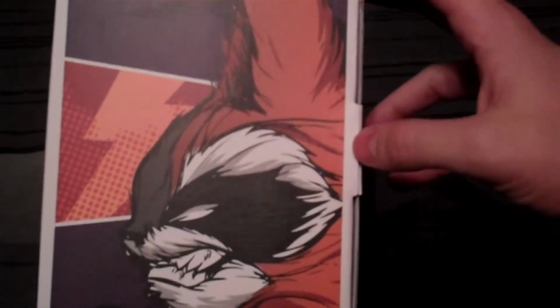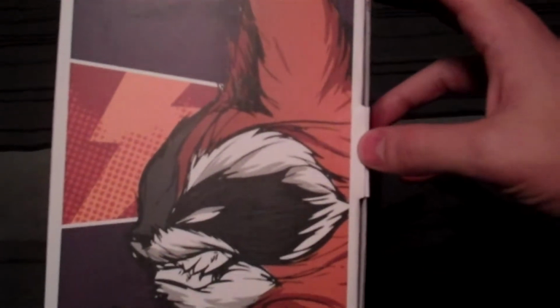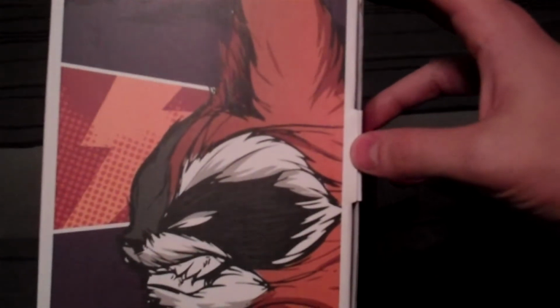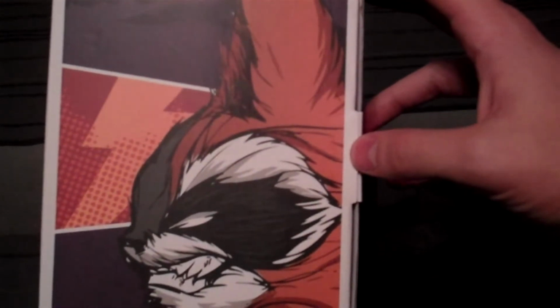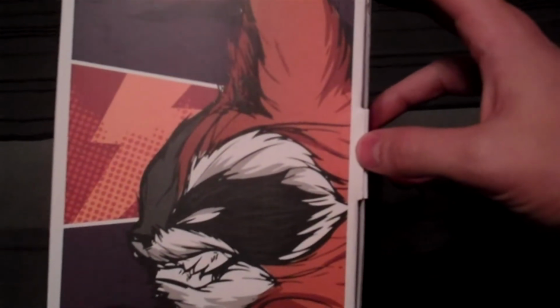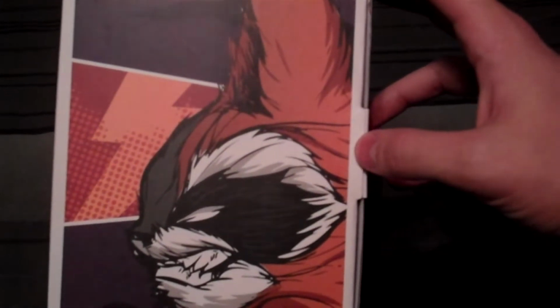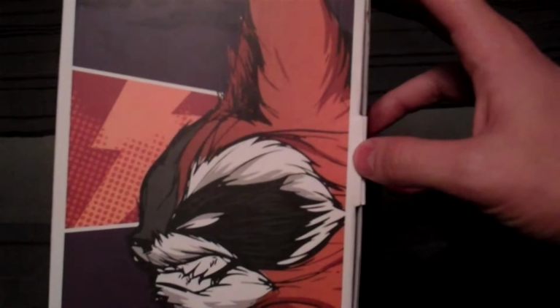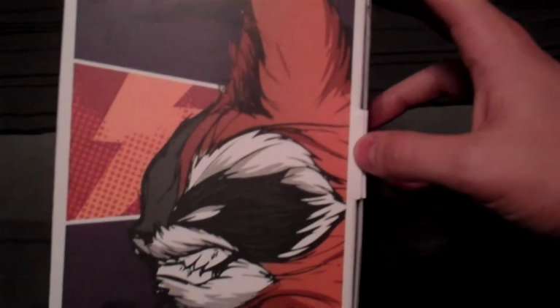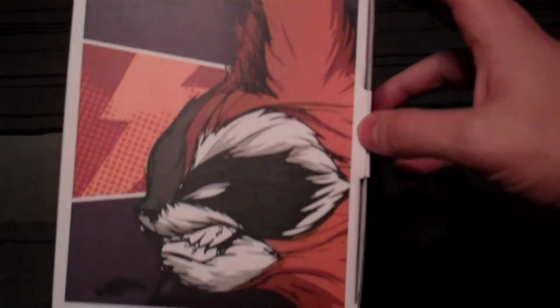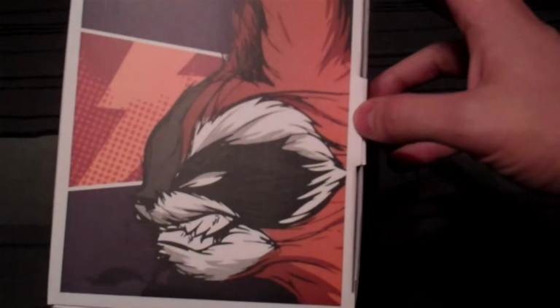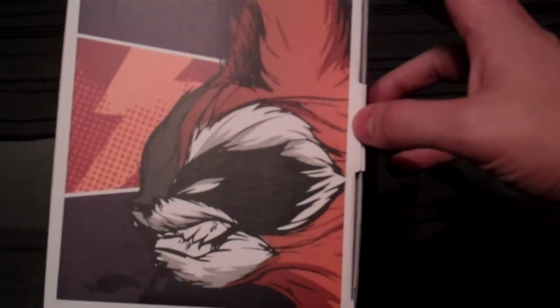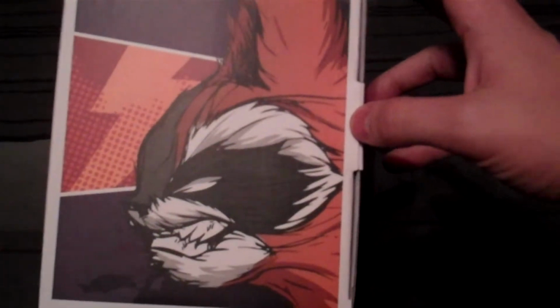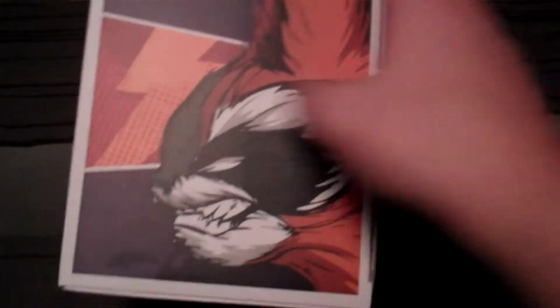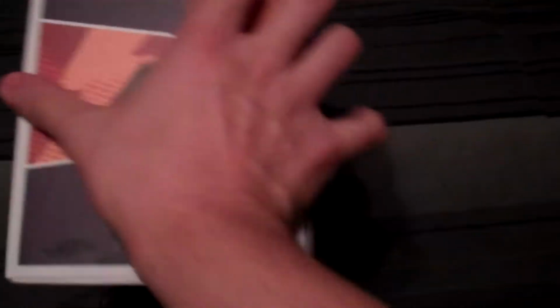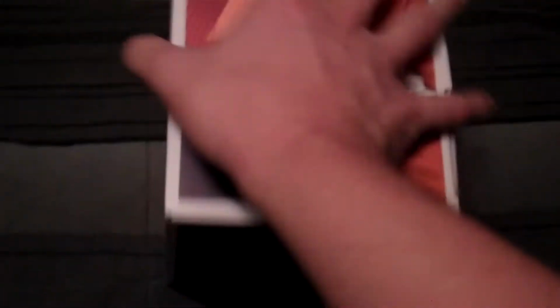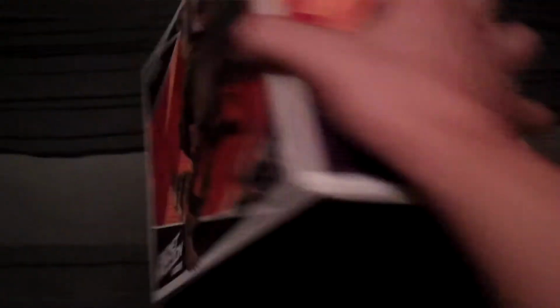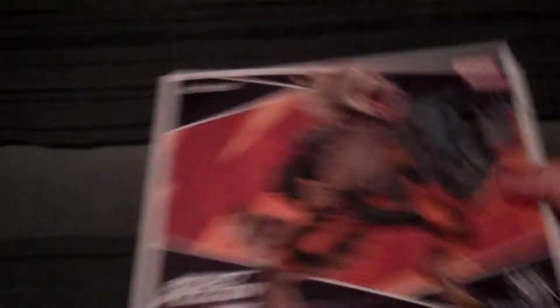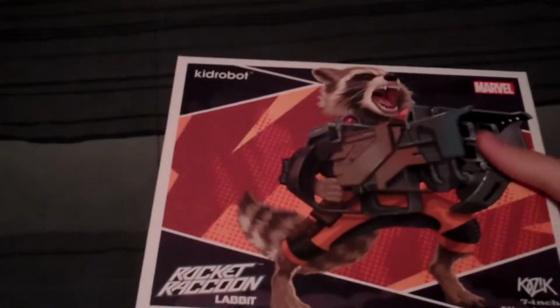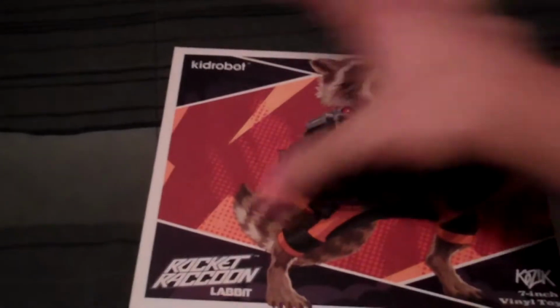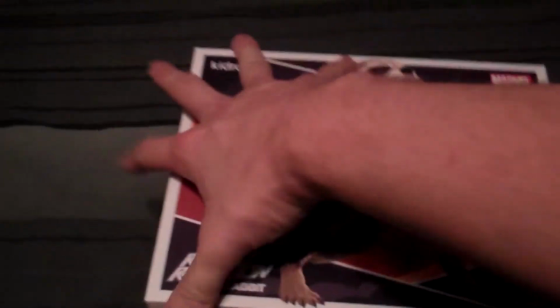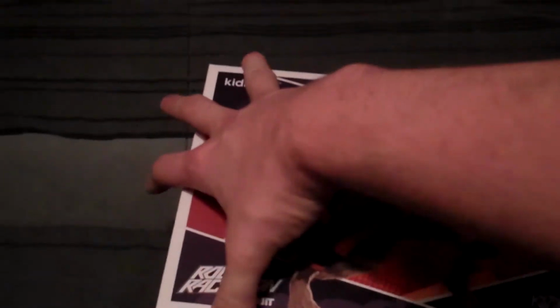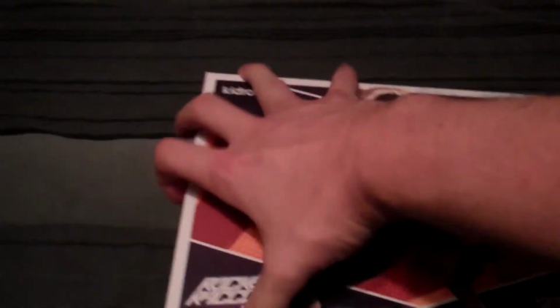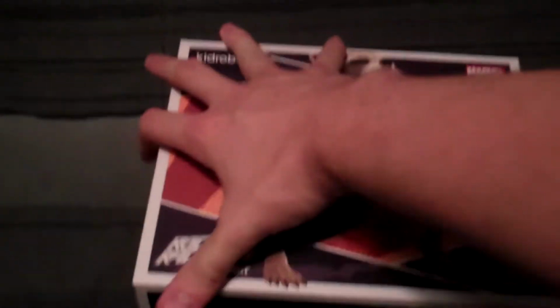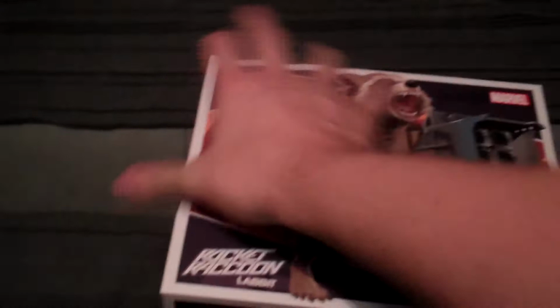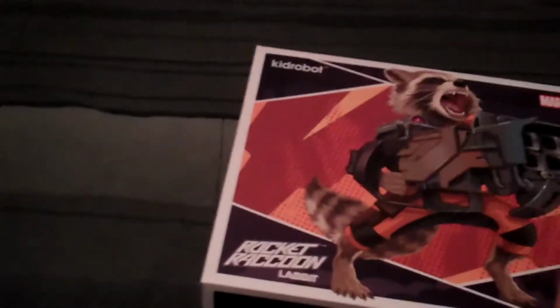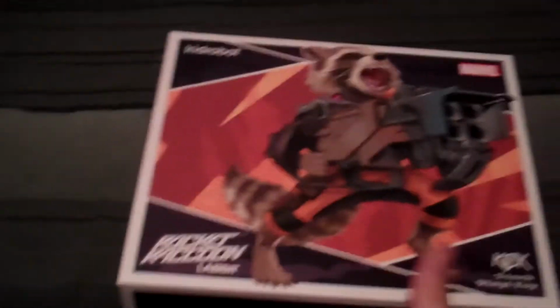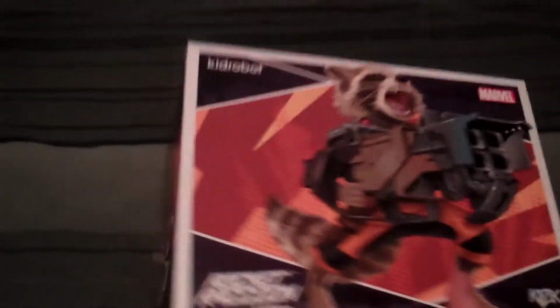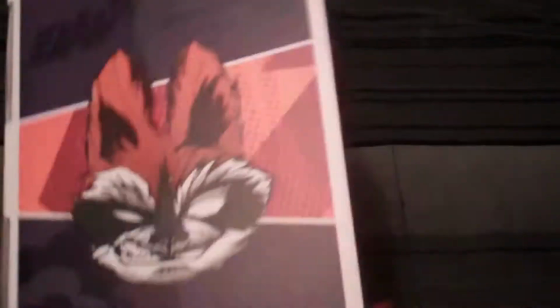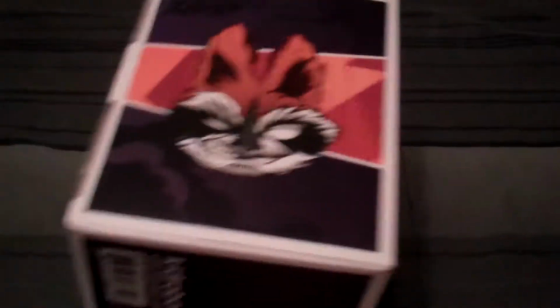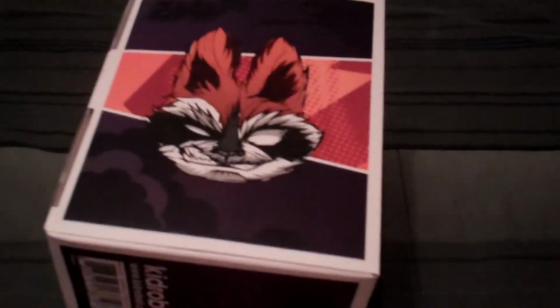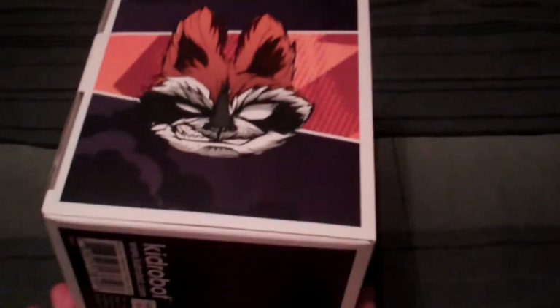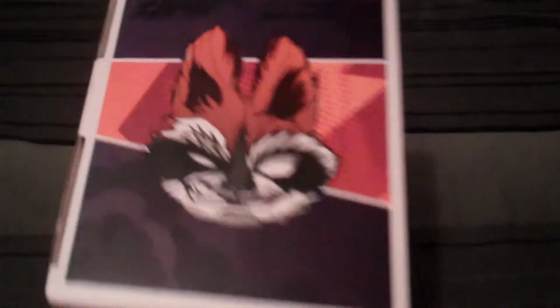I at least saw it the first day that it came out, but what did you guys think? In my opinion, this has definitely been the best Marvel movie that's come out so far.